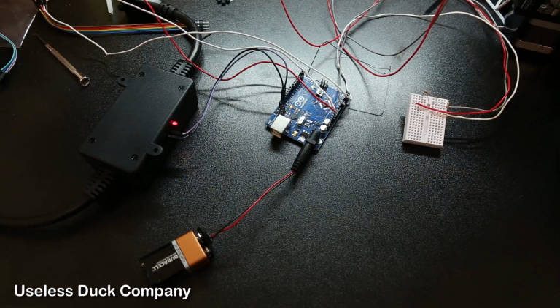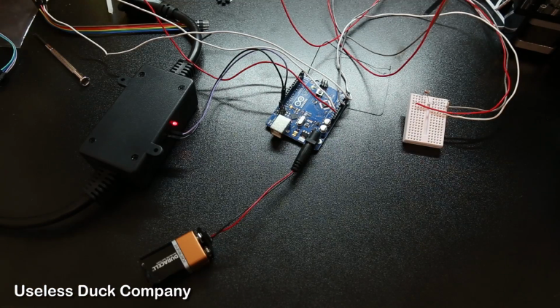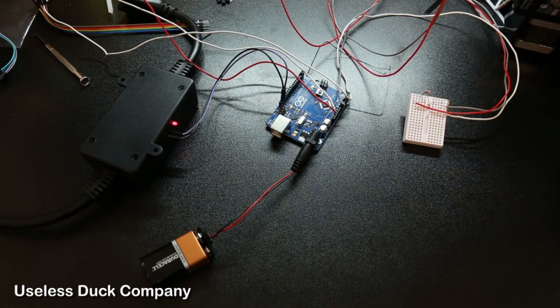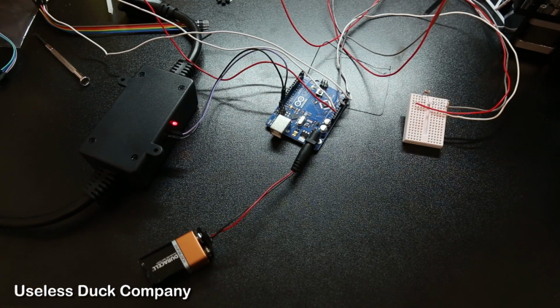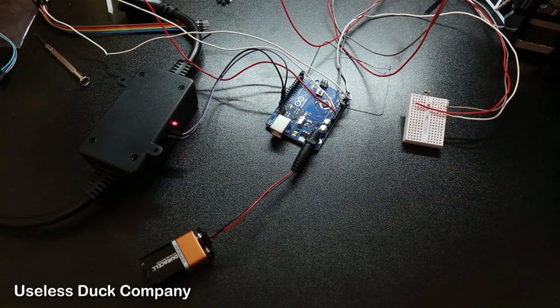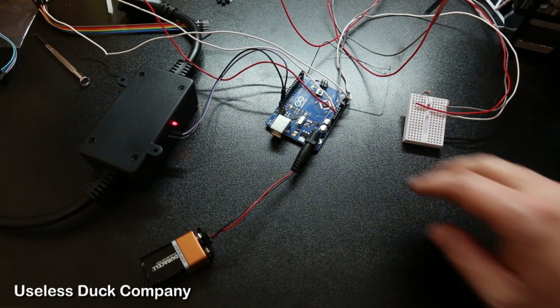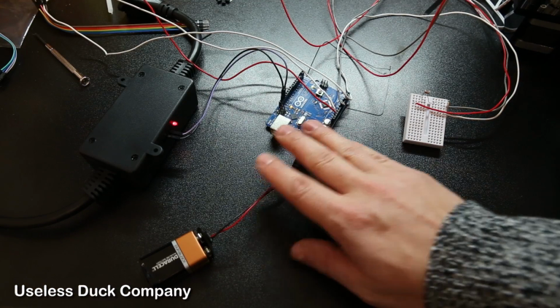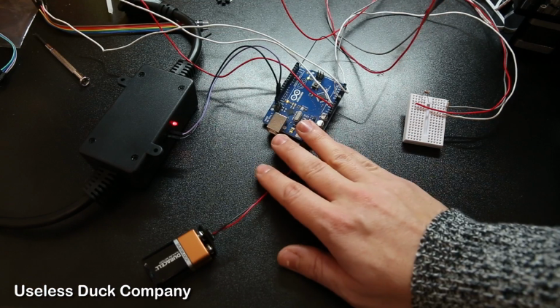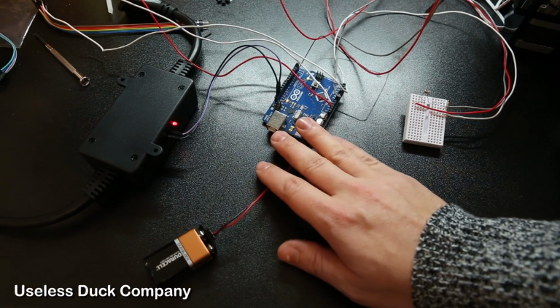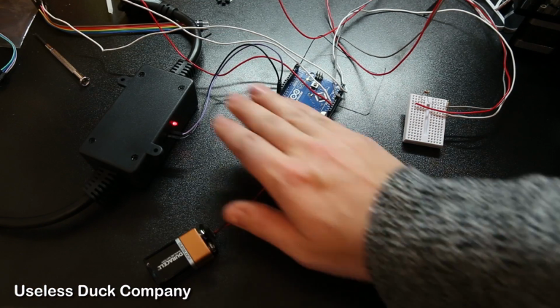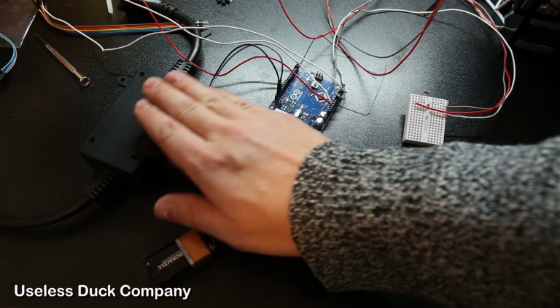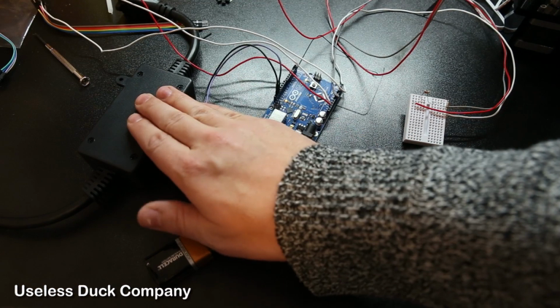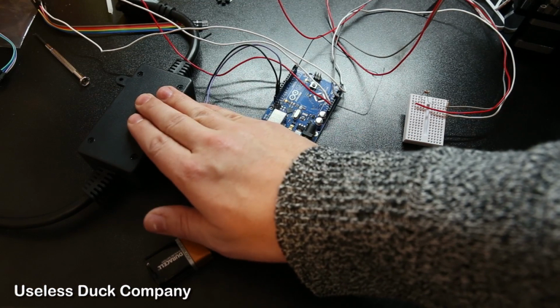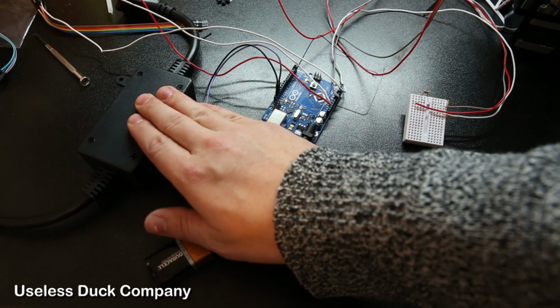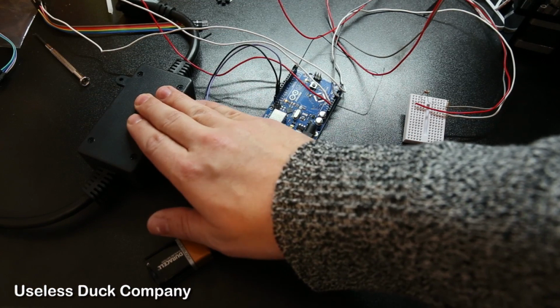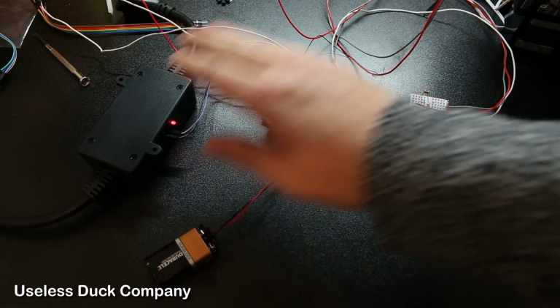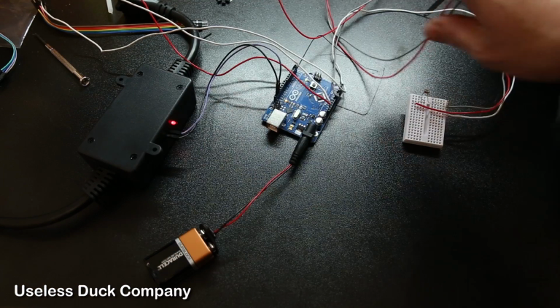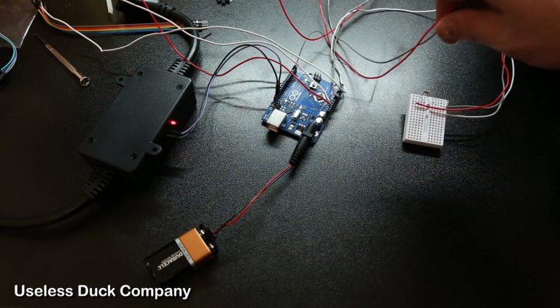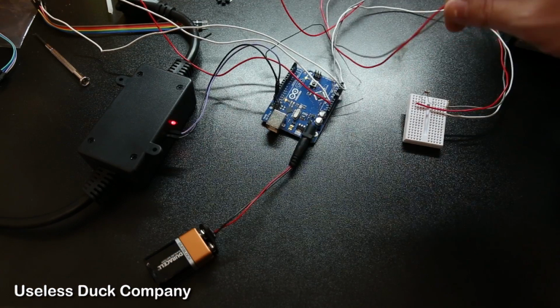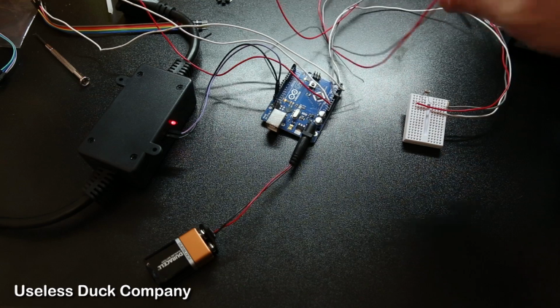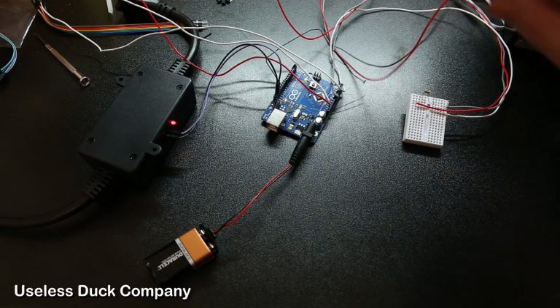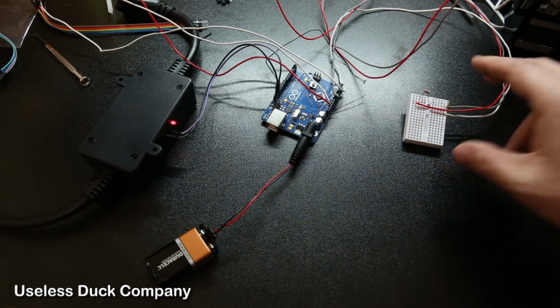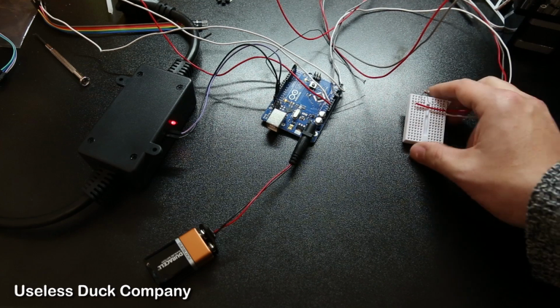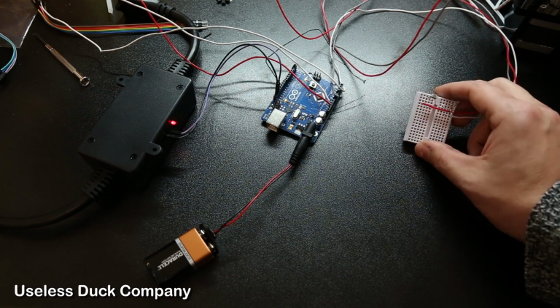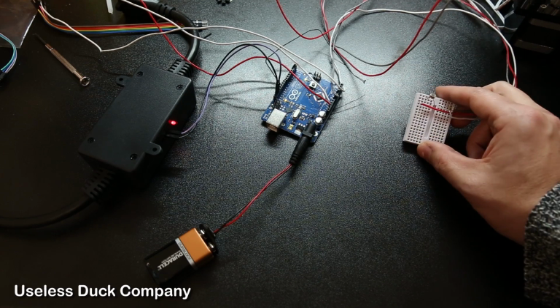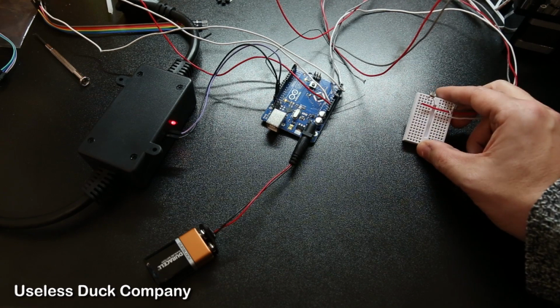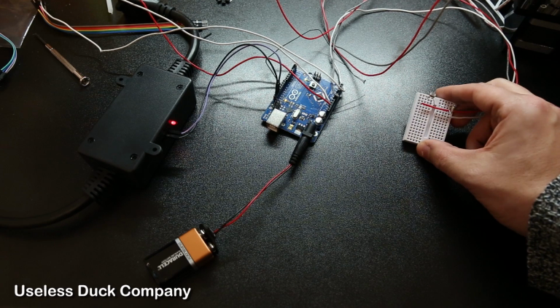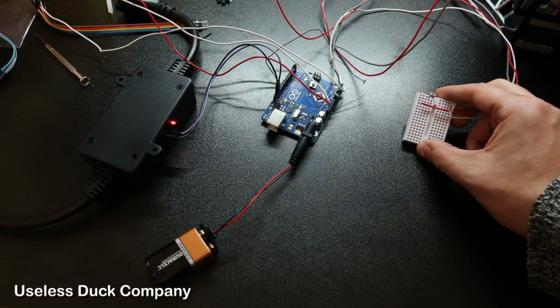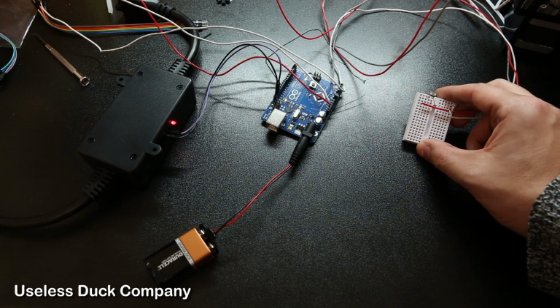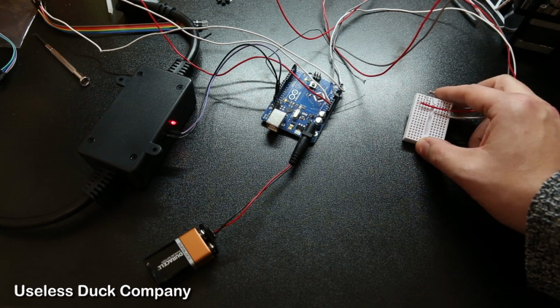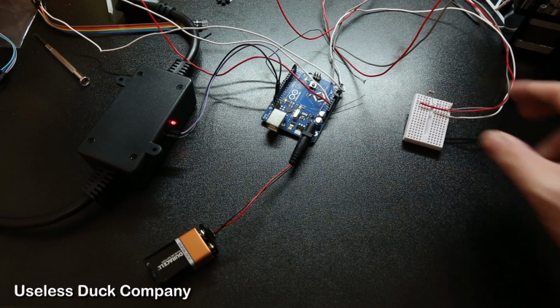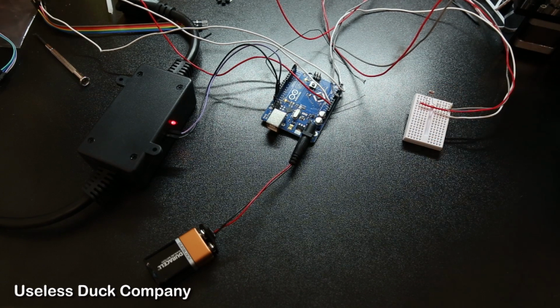To solve this problem I attached an Arduino to a power cord and then I used some long cables to attach the other side to a sensor. I'll show you how it works.